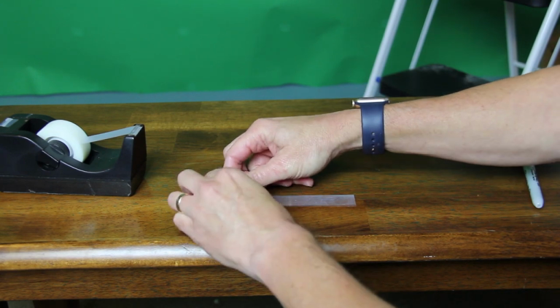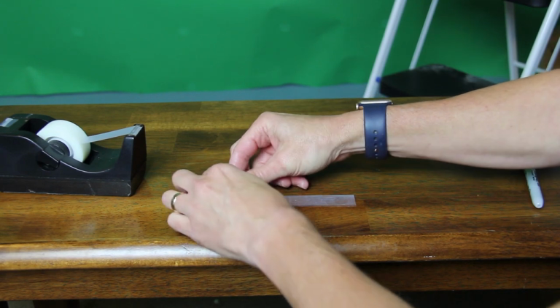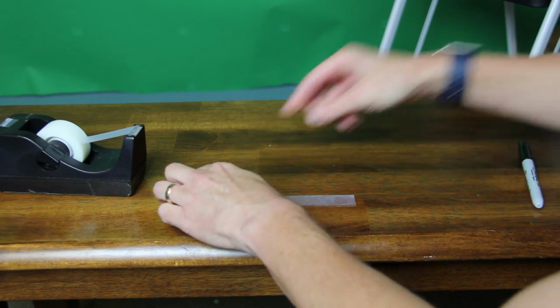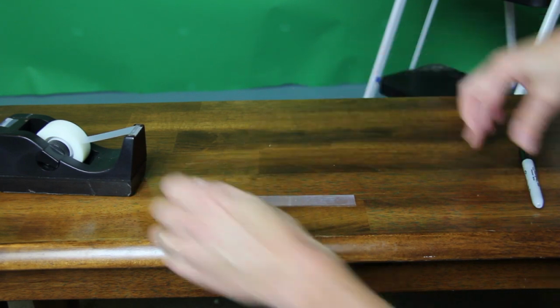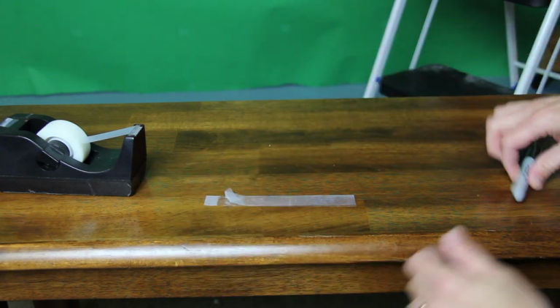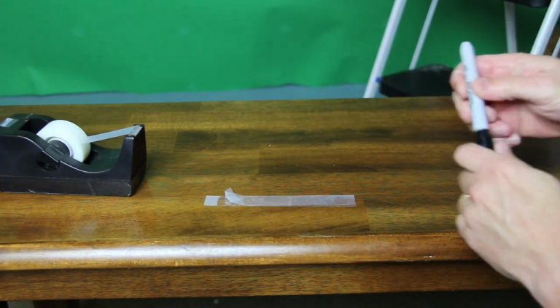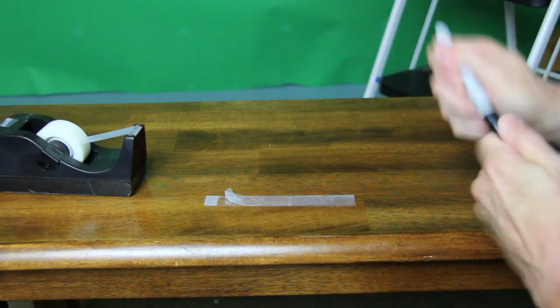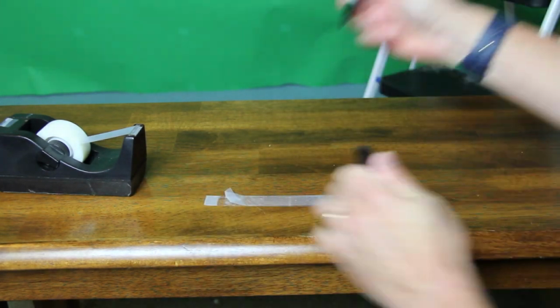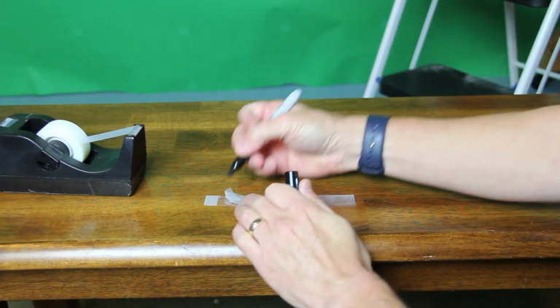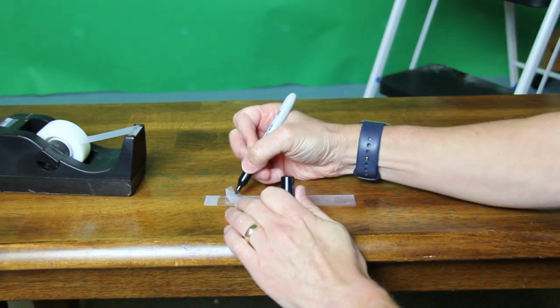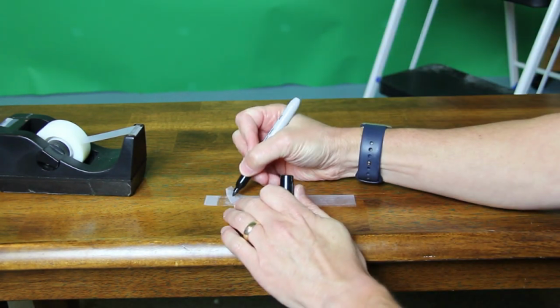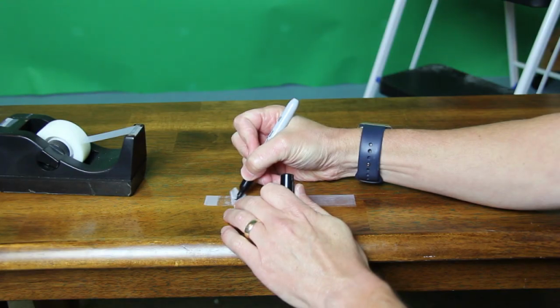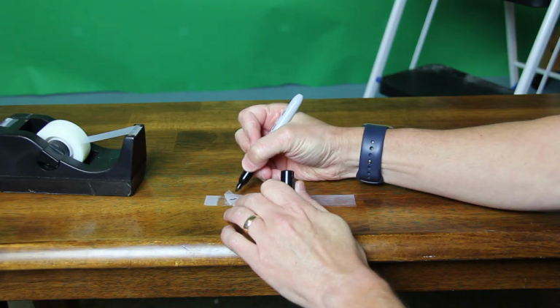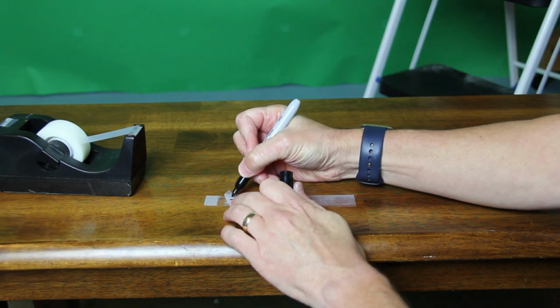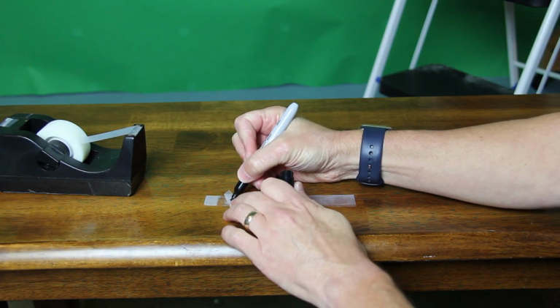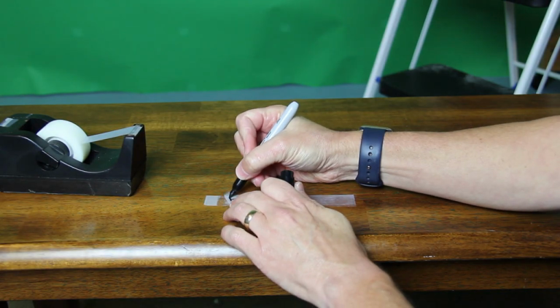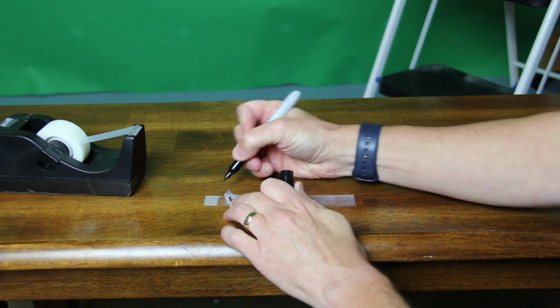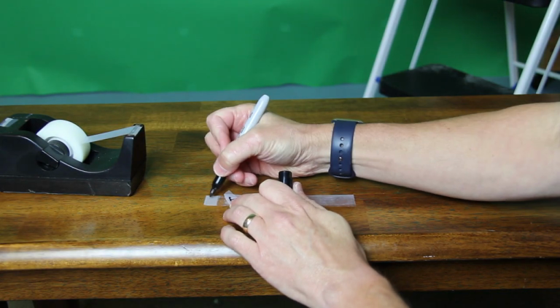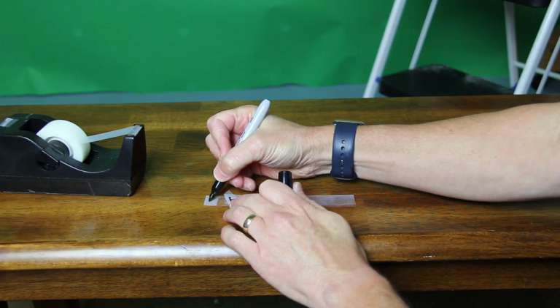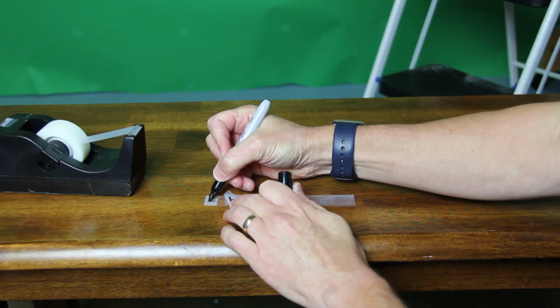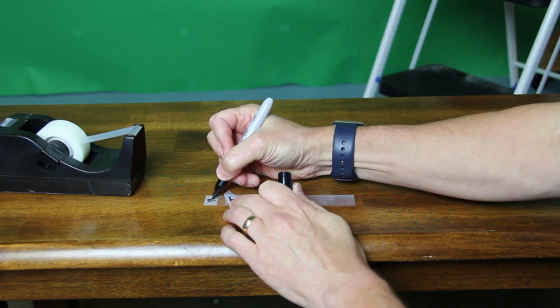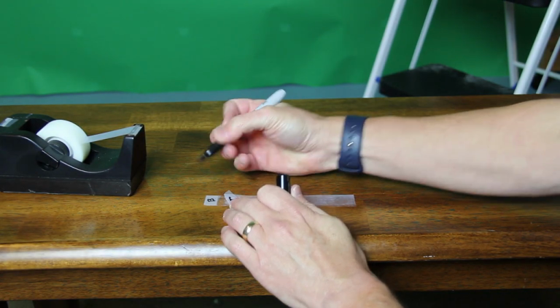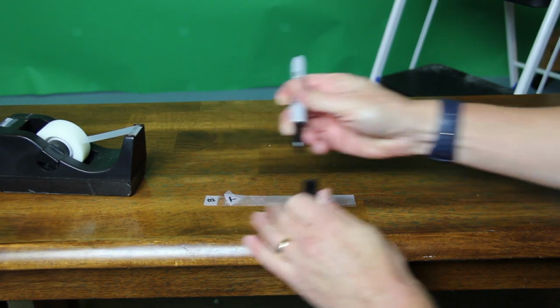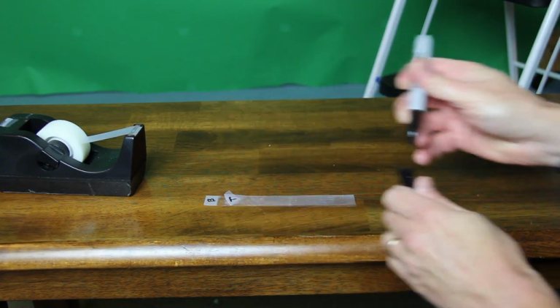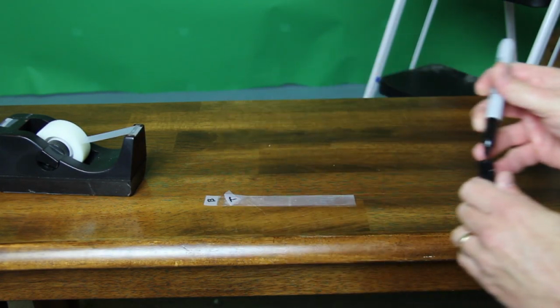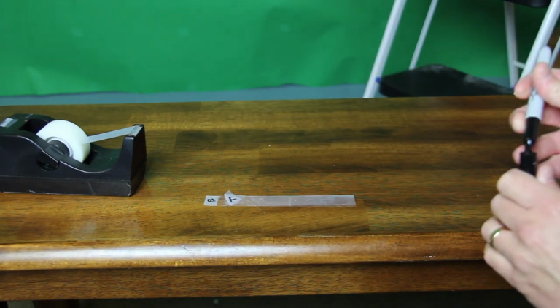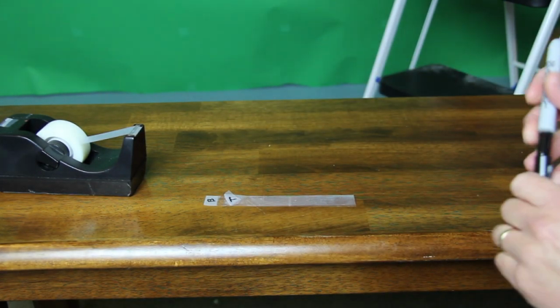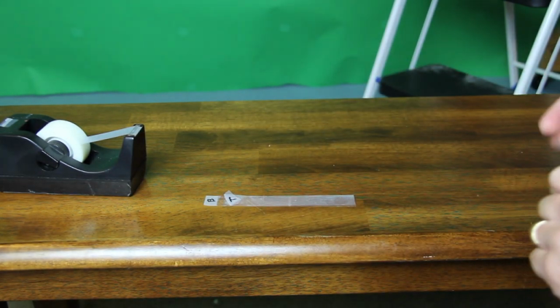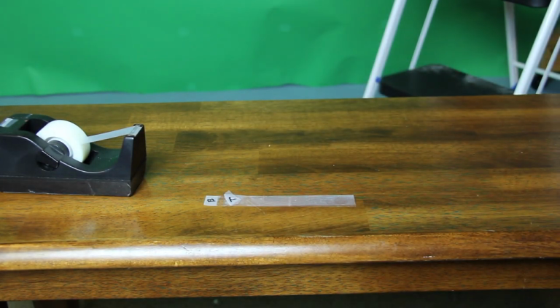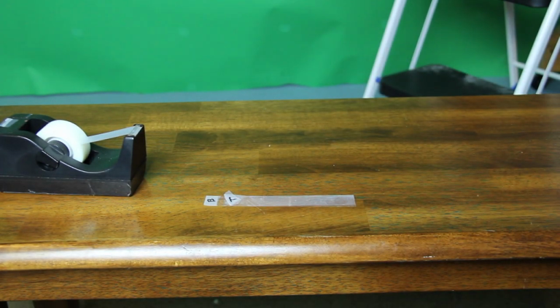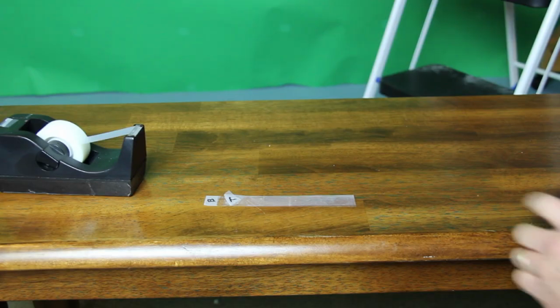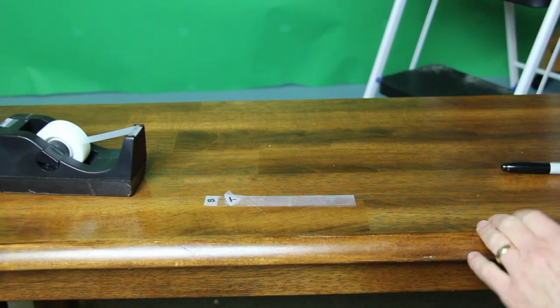Now that I have it folded over, I'm going to mark it as a T for the top. And then this is B for the base tape. So I'm going to do one more set.